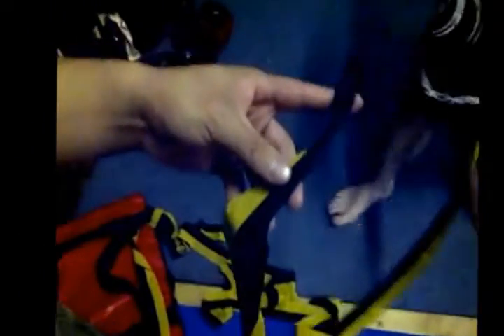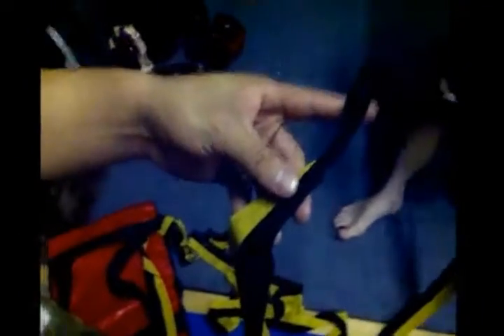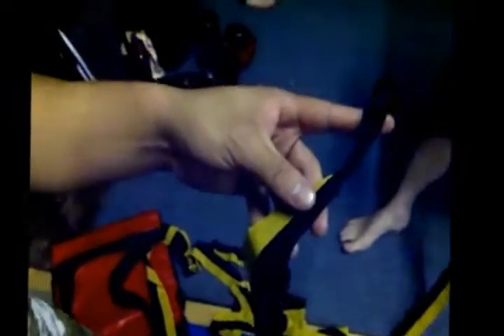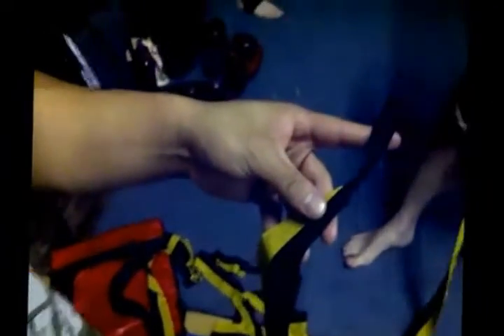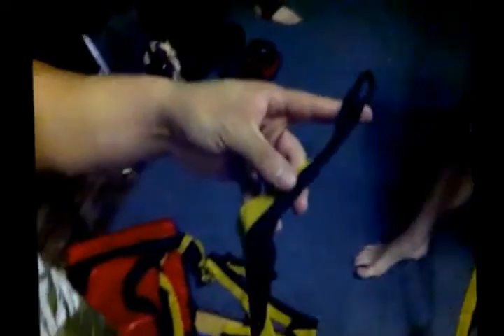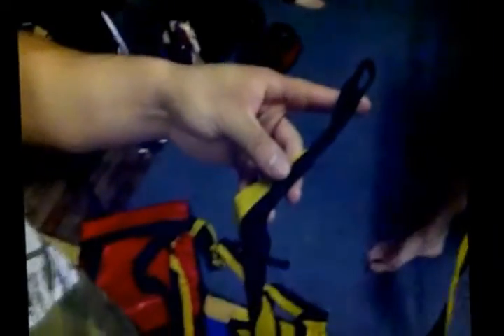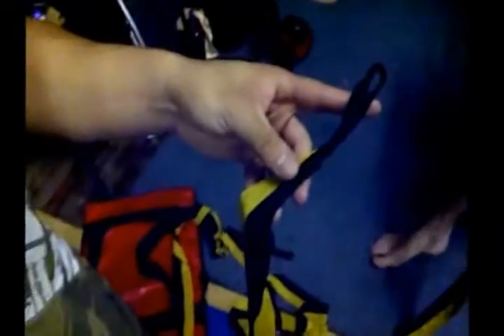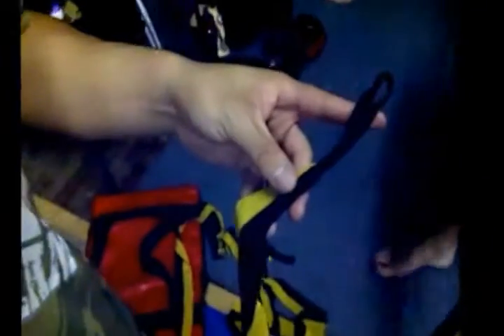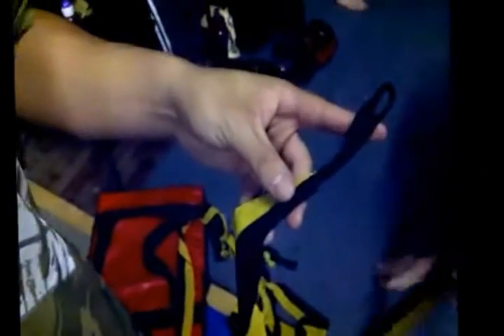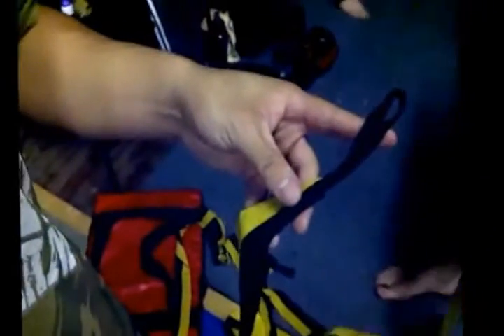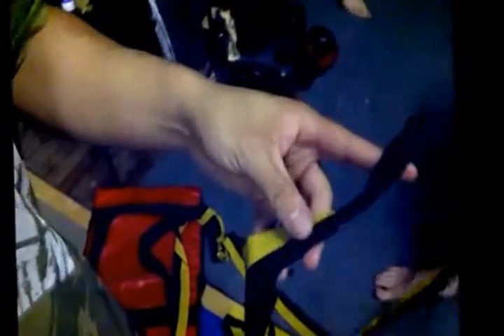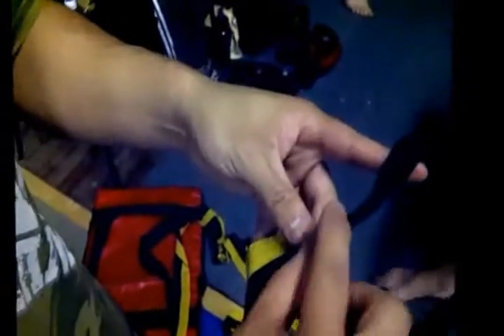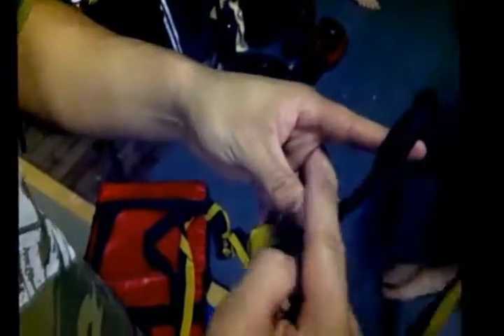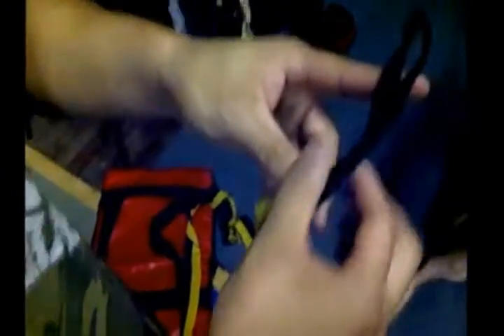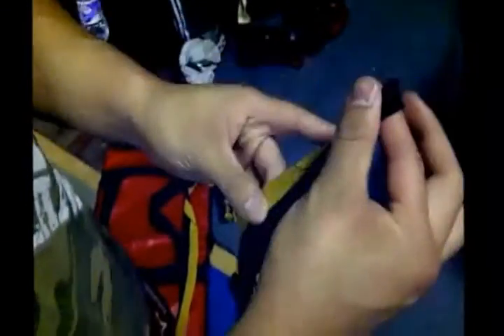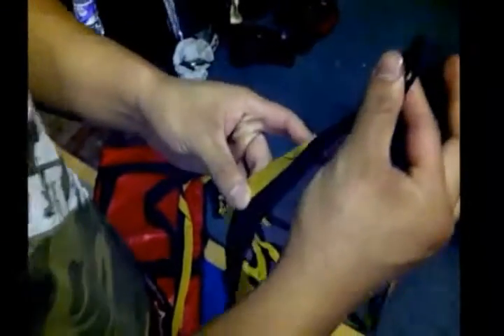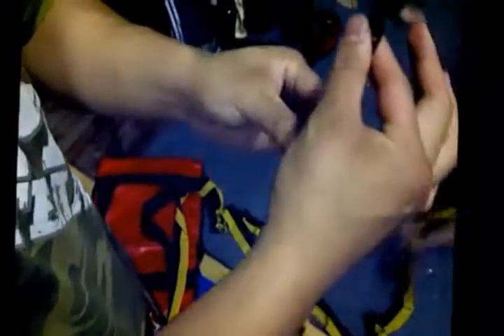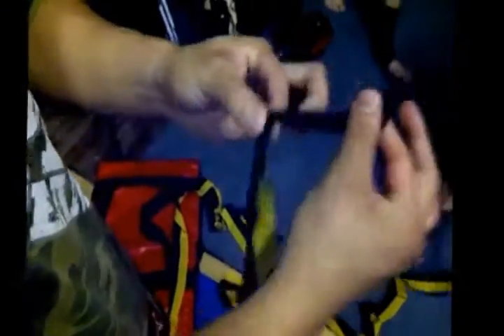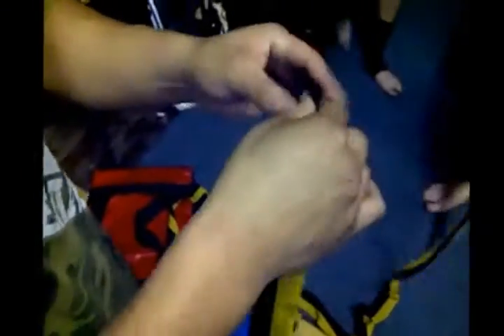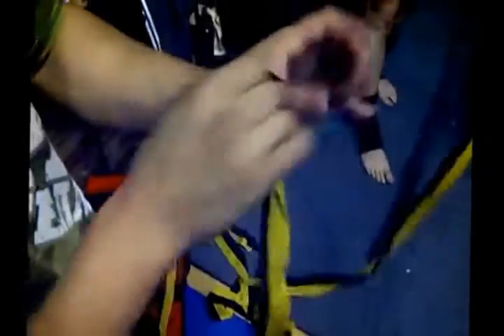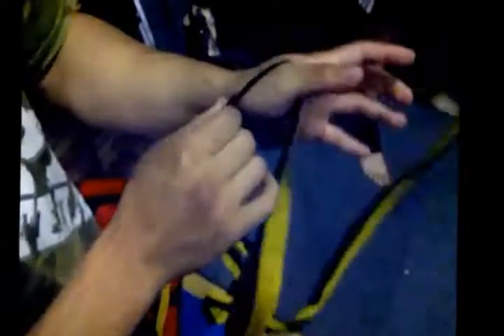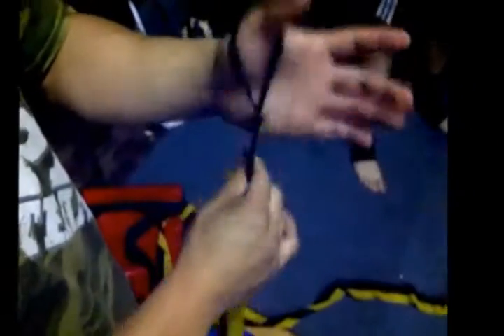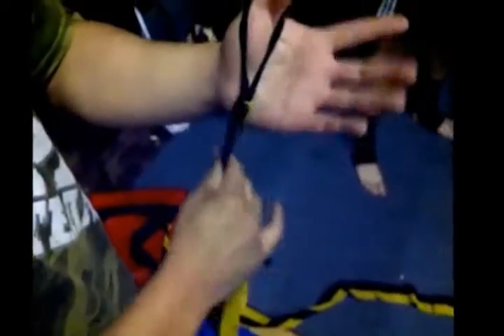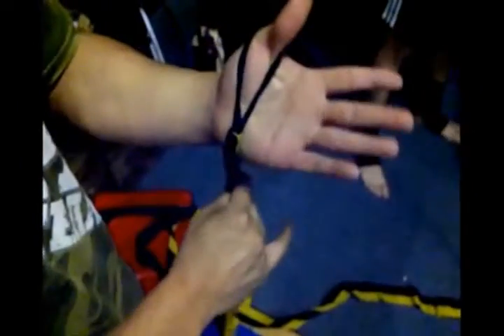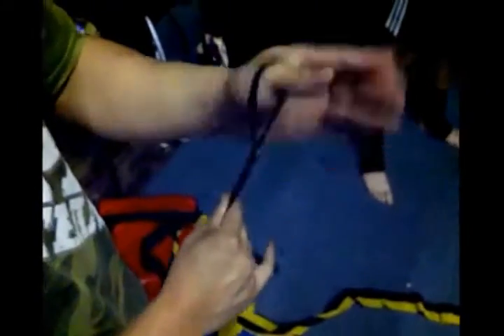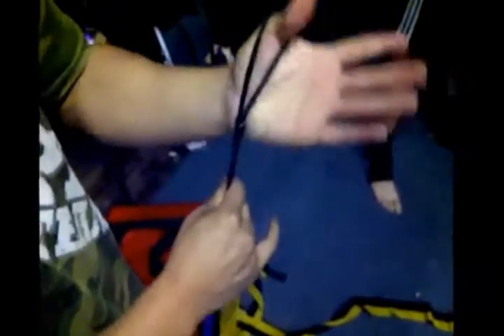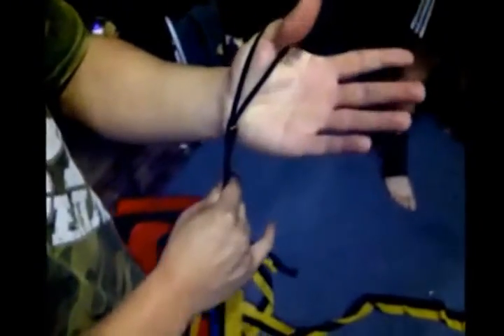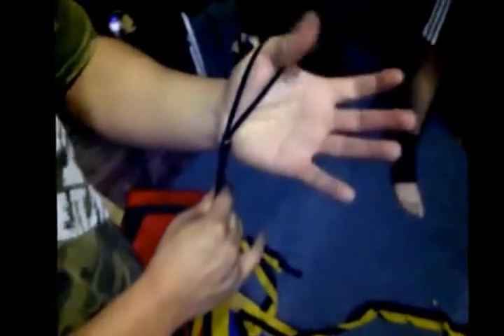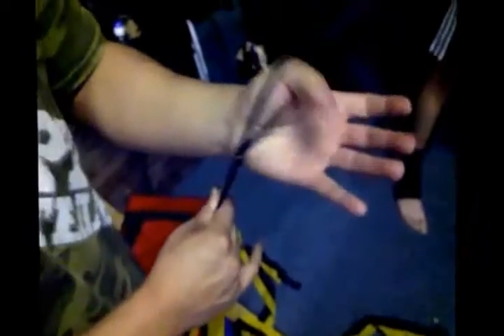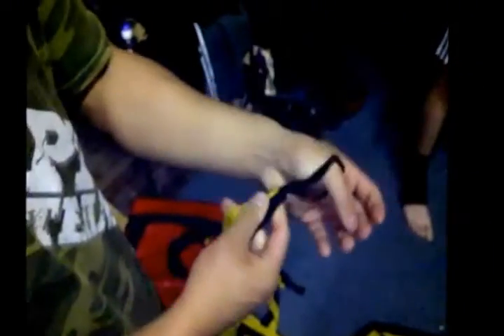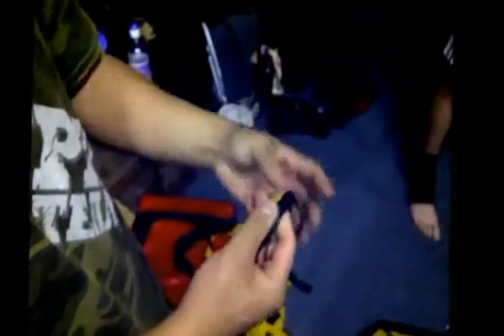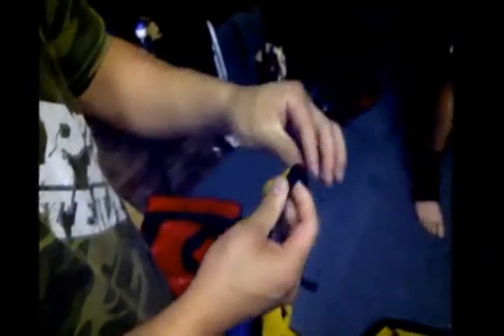Okay guys, hand wrapping 101 and how to wrap Thai style for MMA as well. So what you want to do — the loop I never use because that will trap your thumb. You don't want to be halfway through sparring and have it trap your thumb and strangle your circulation.